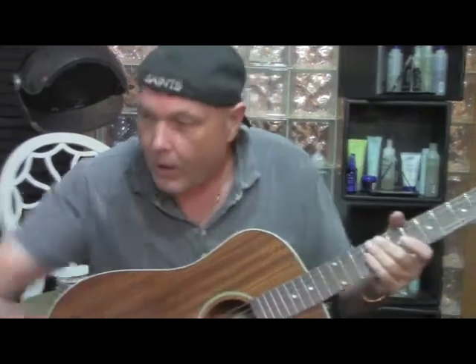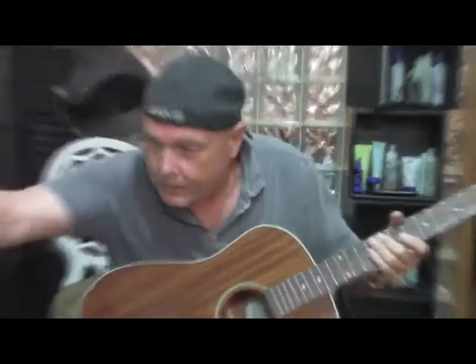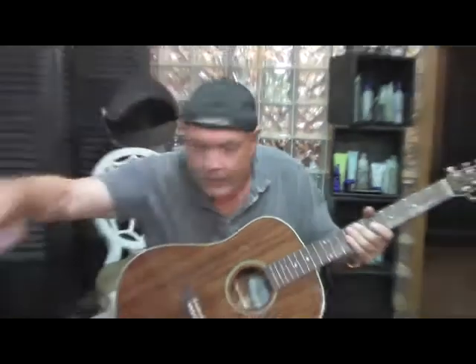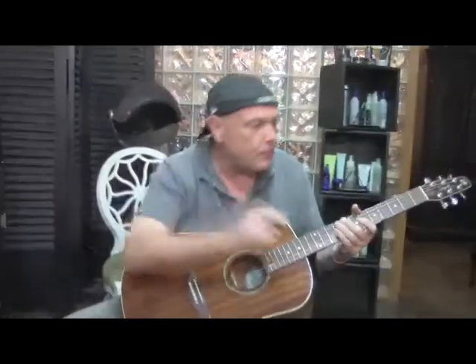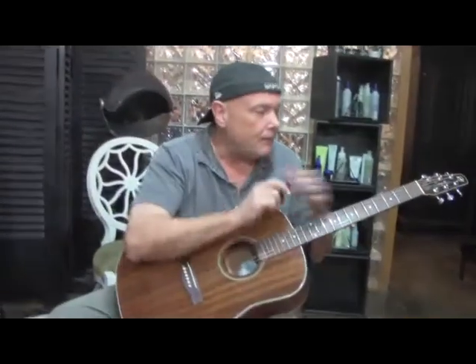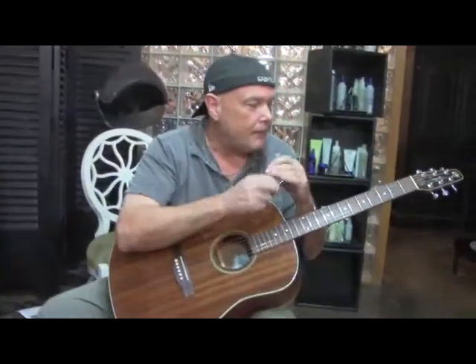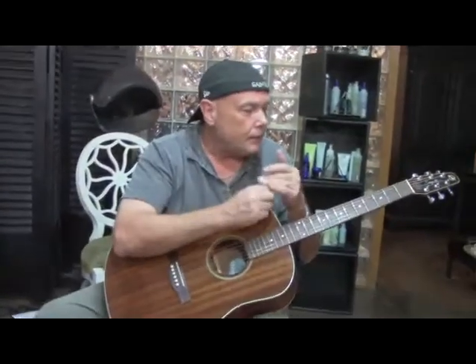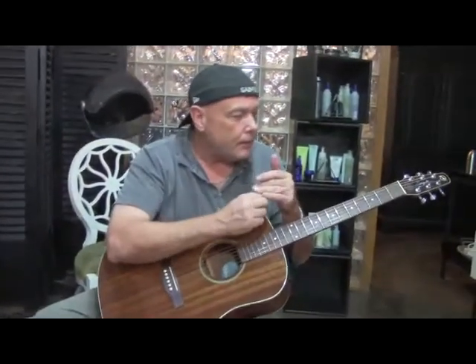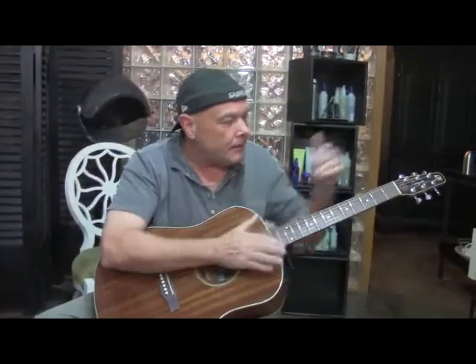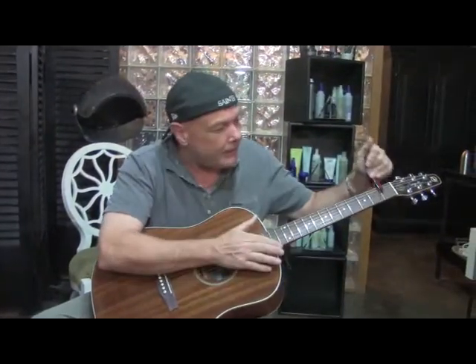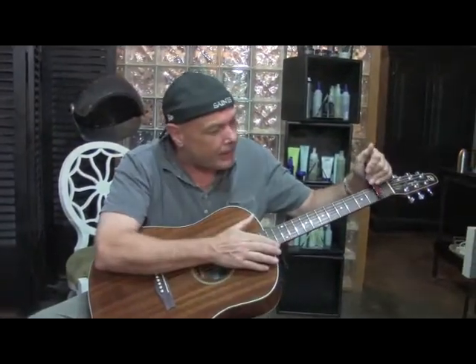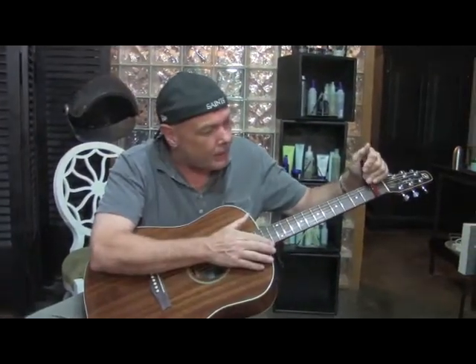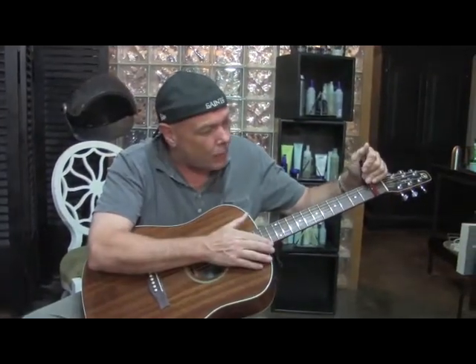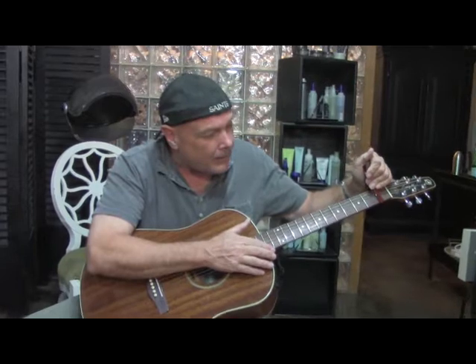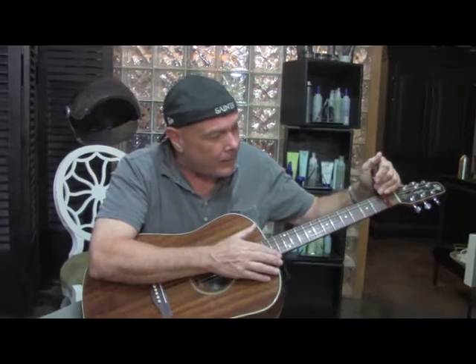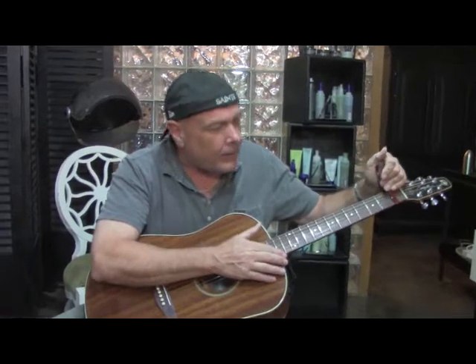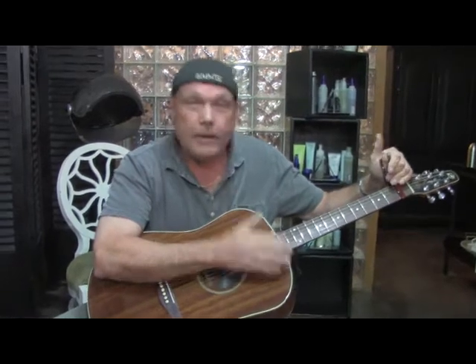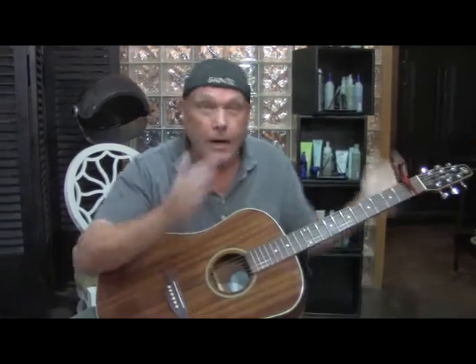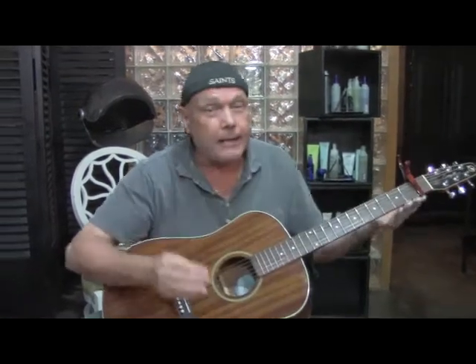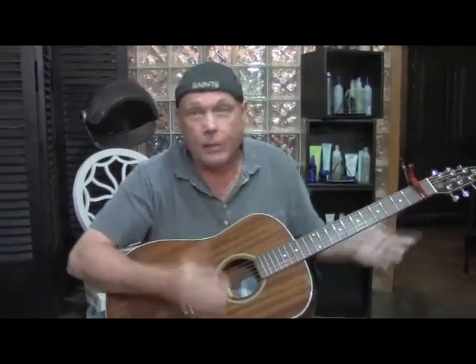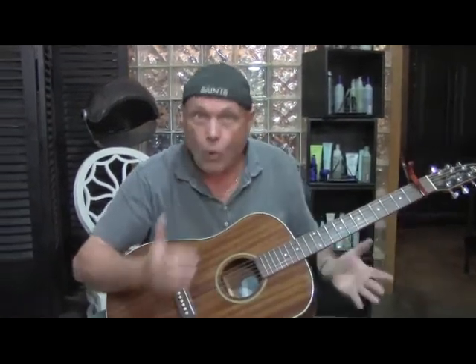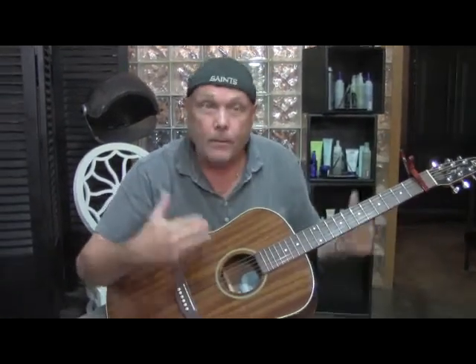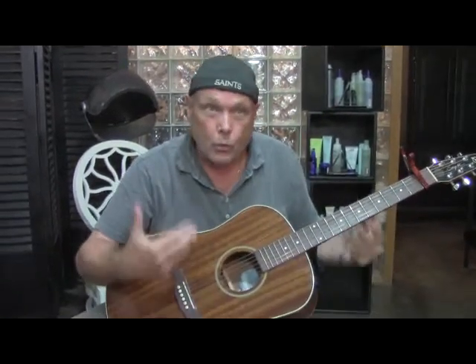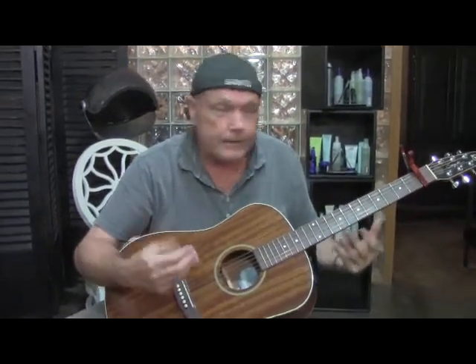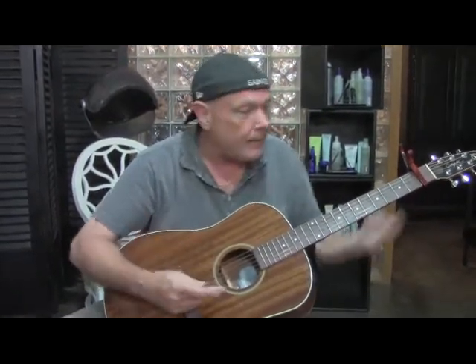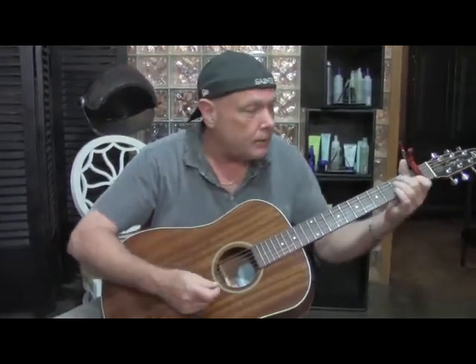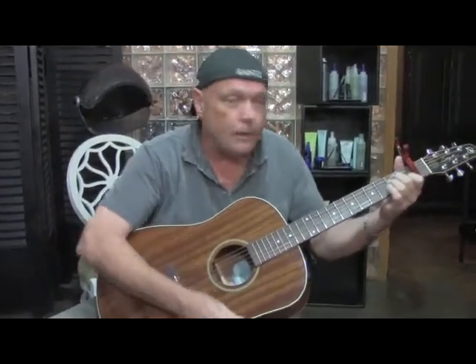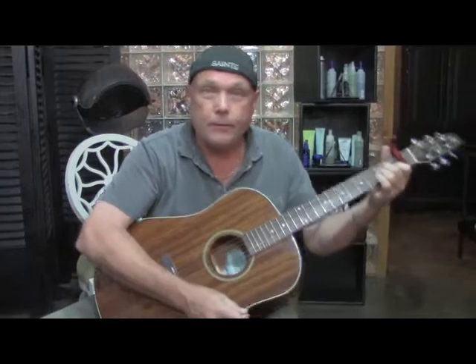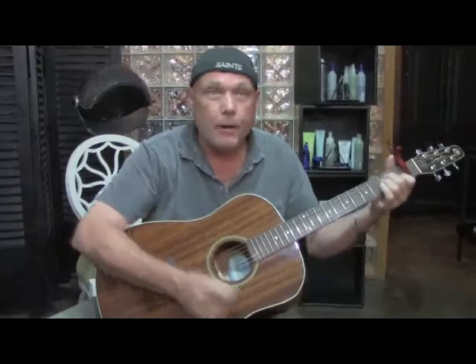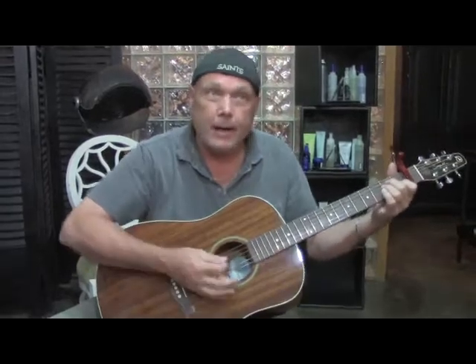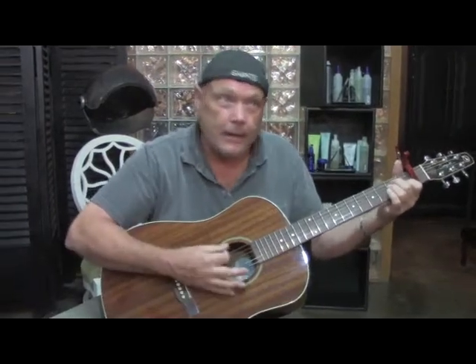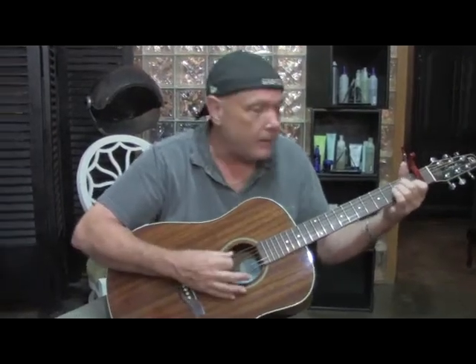Alright, let's do a little capo stuff so y'all can hear. Now you can hear the warm sound. When it comes to mahogany, you get a warm, rich sound. So if you're looking for the sparkly highs, you're not going to find them here.